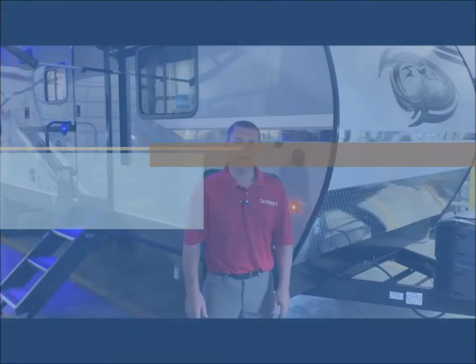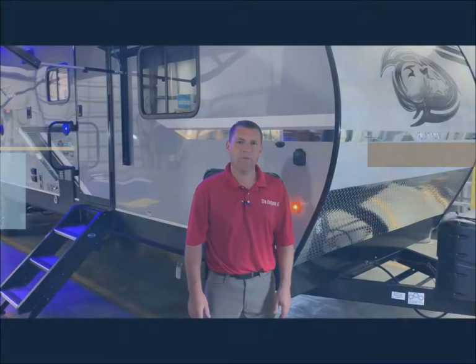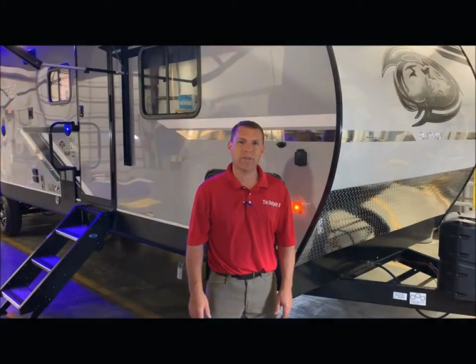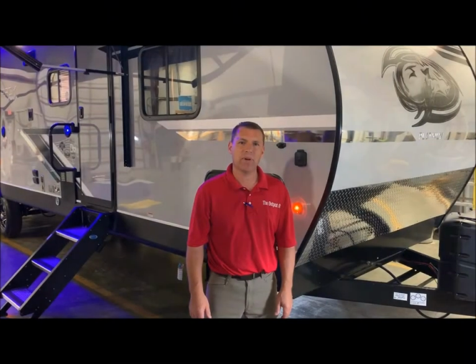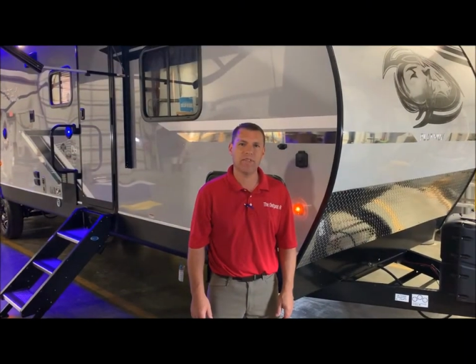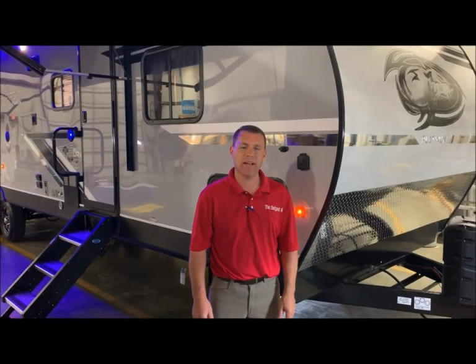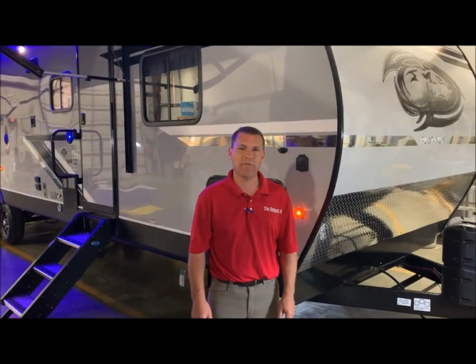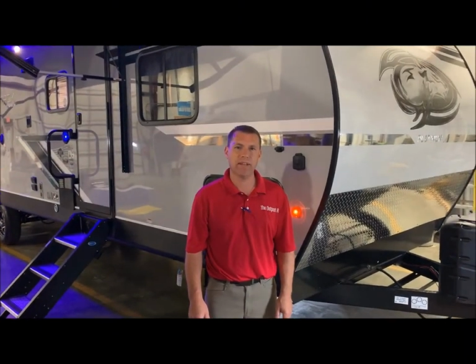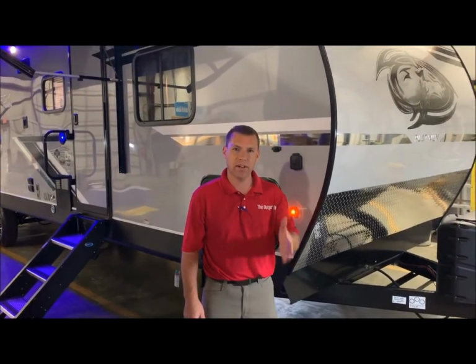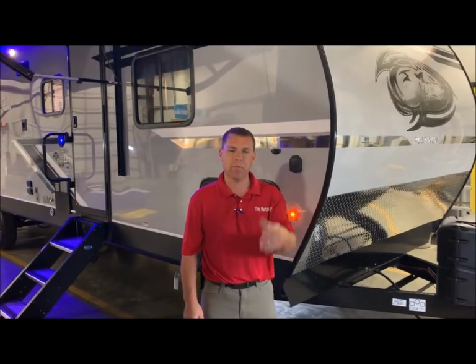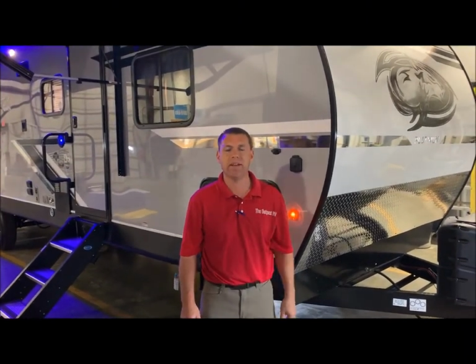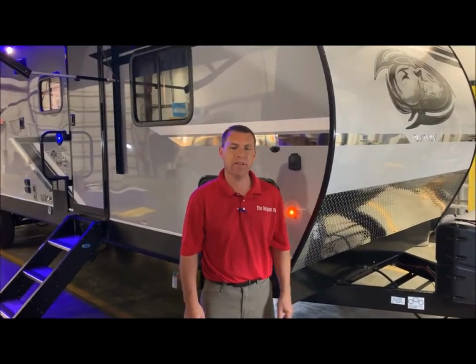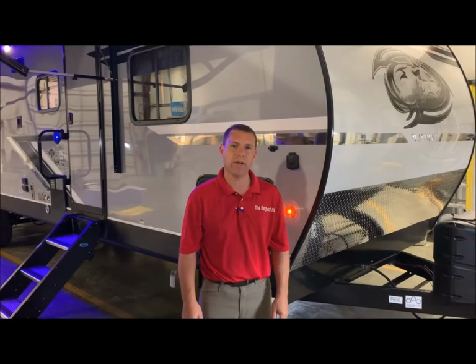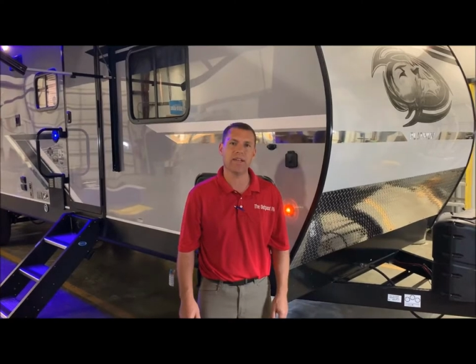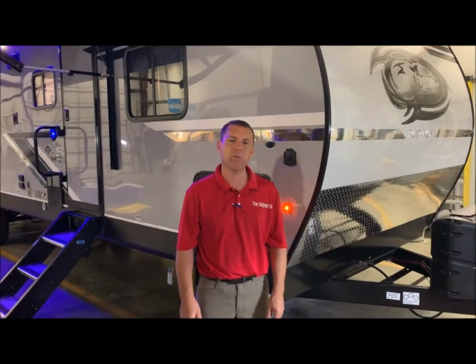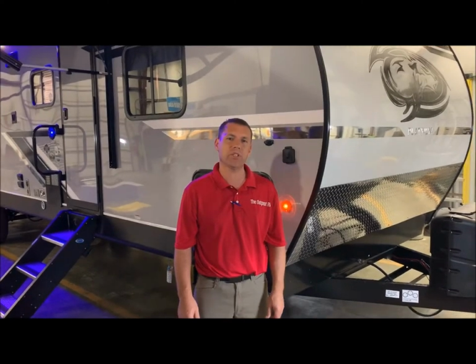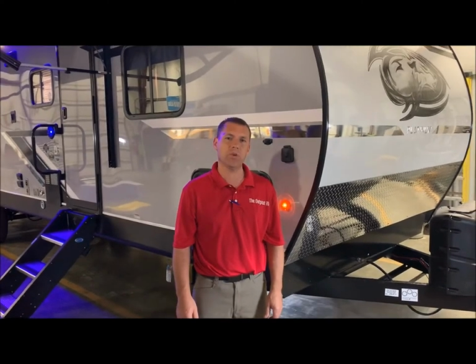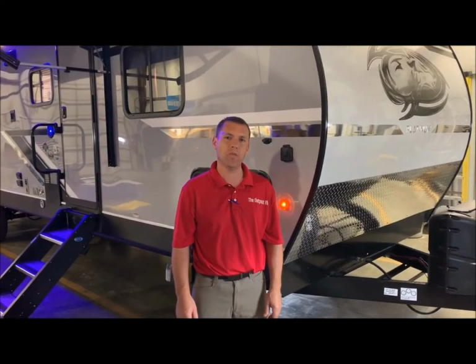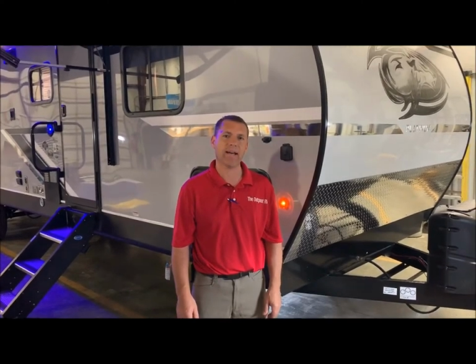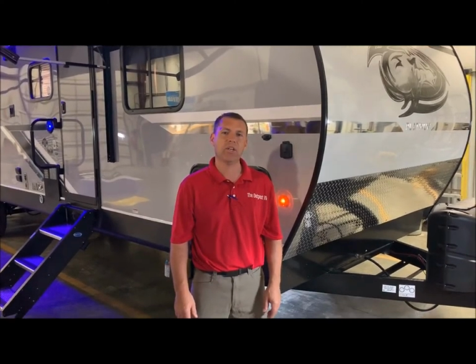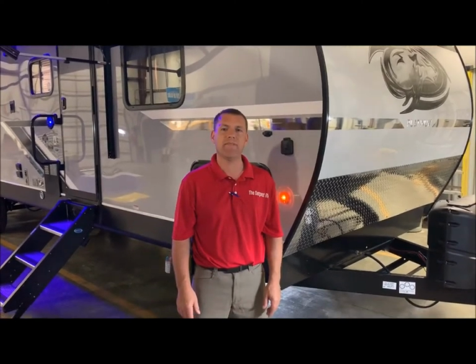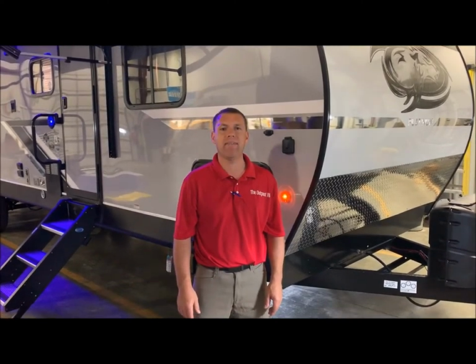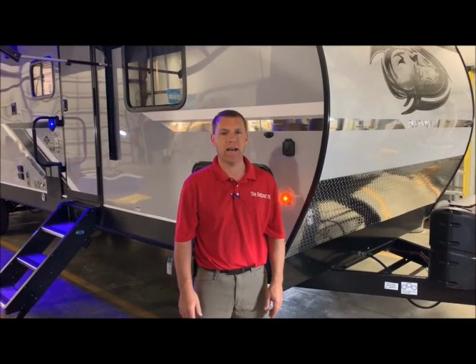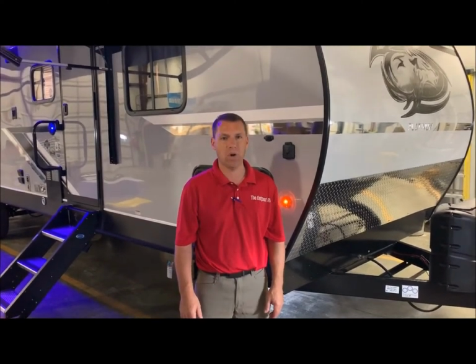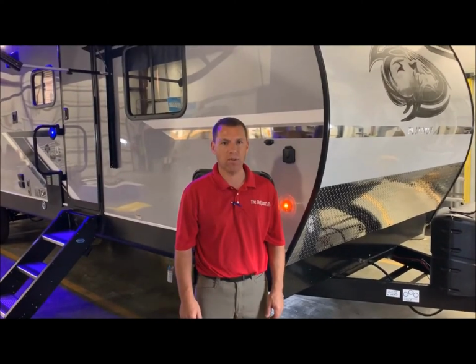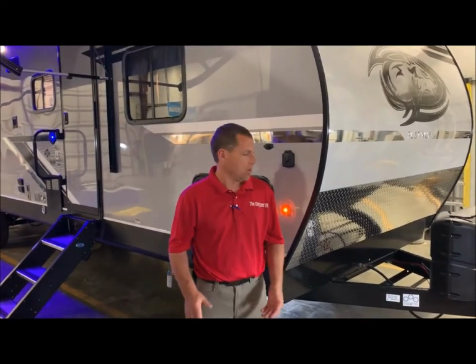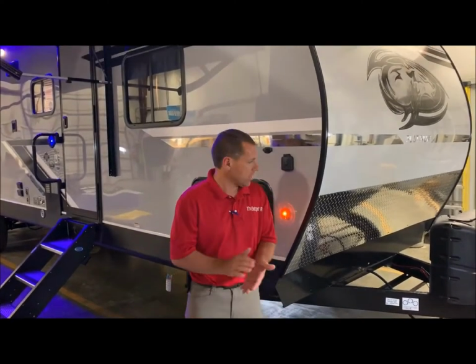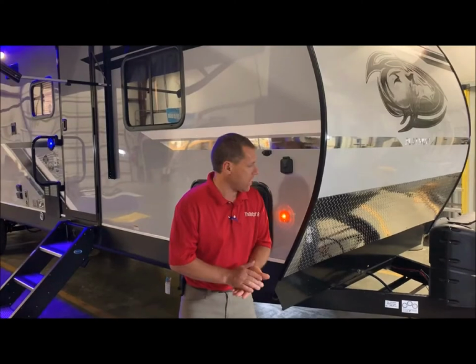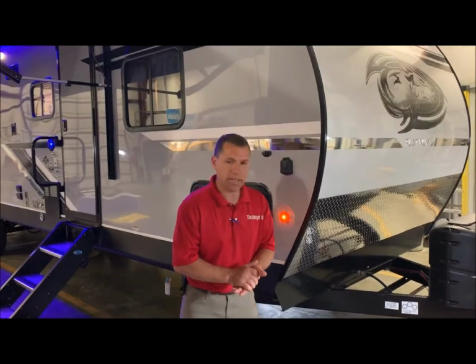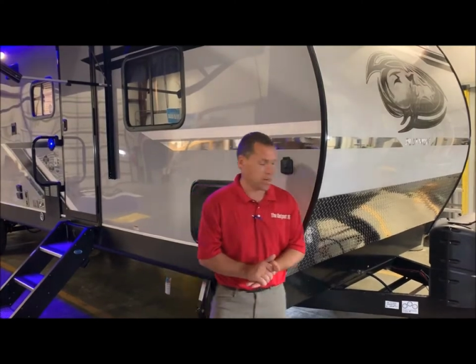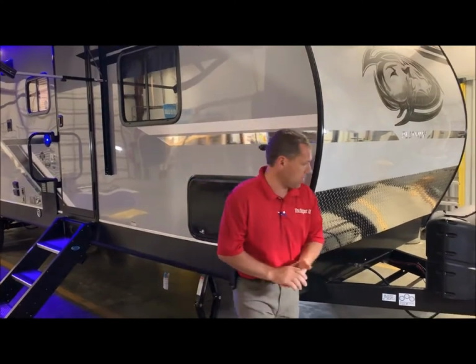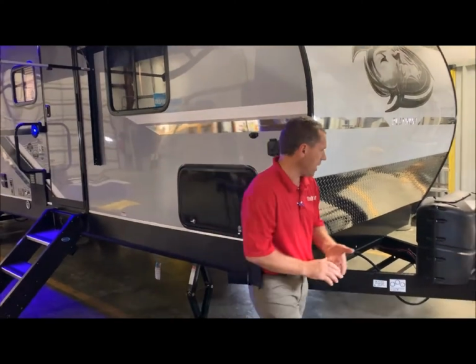Hi and welcome to the Outpost RV. My name is Phelan and our cameraman here is Henry, and today we're going to show you the Wolf Pack 25 Pack 12. We're going to go ahead and get started up front today.